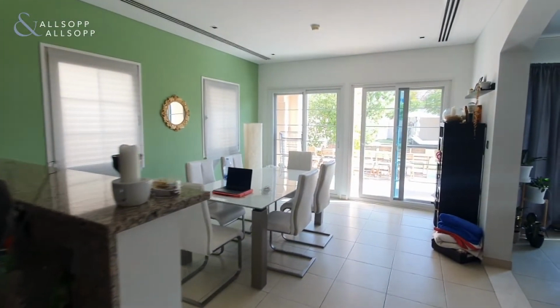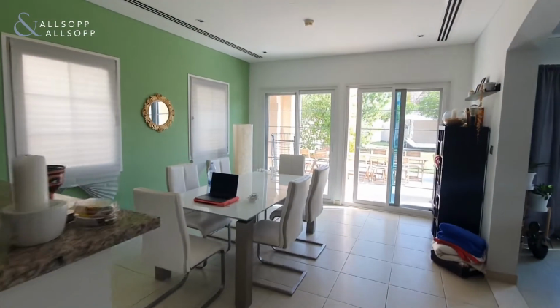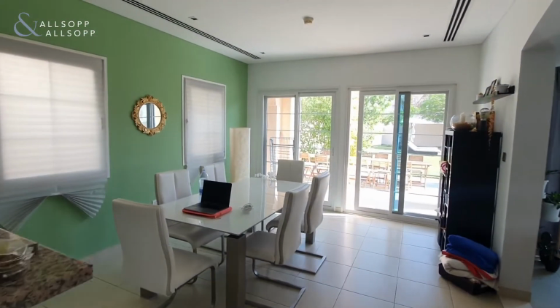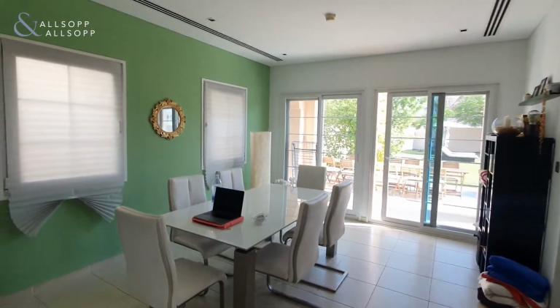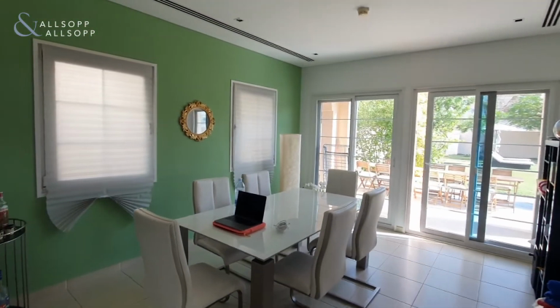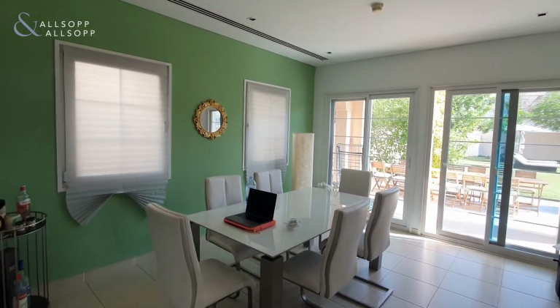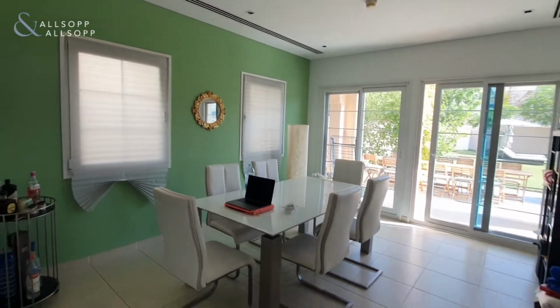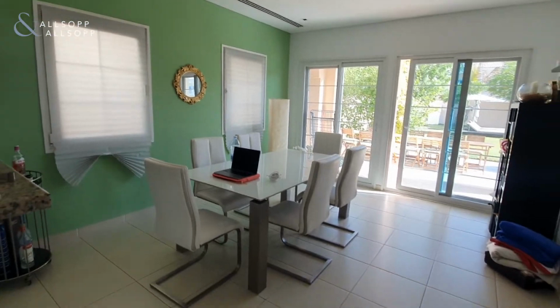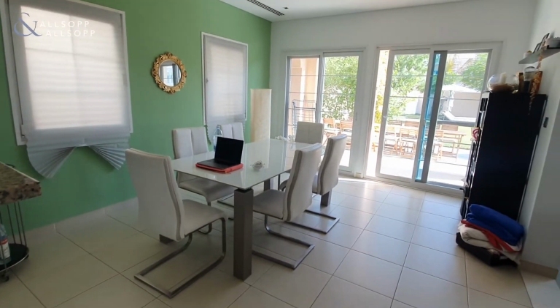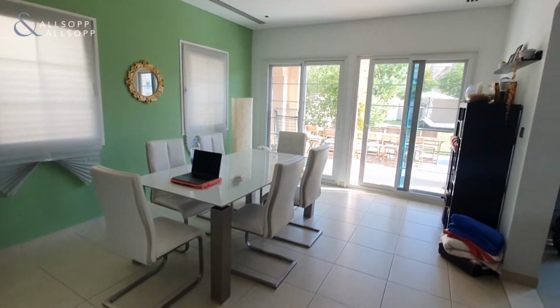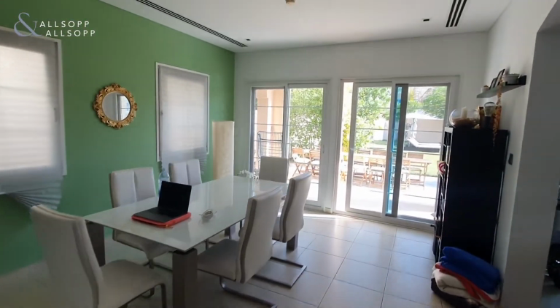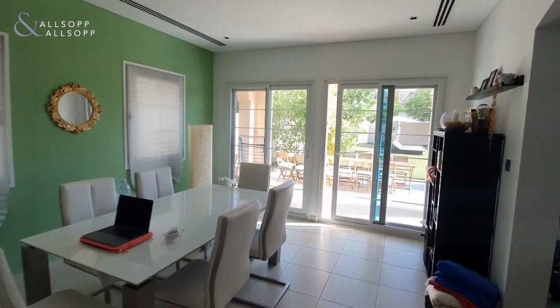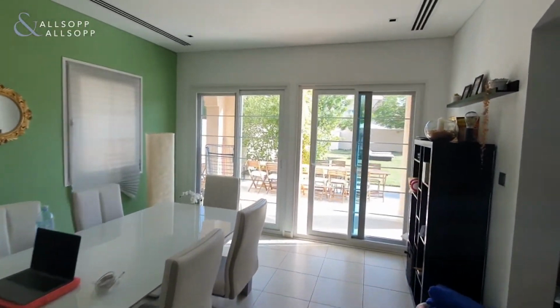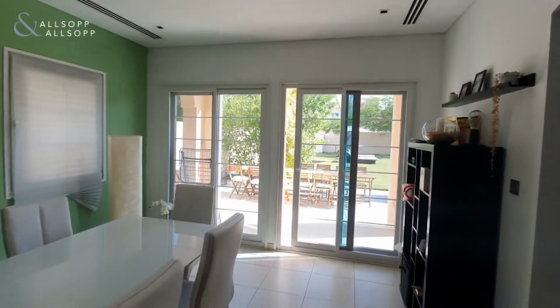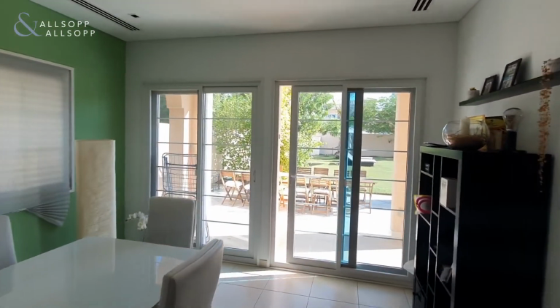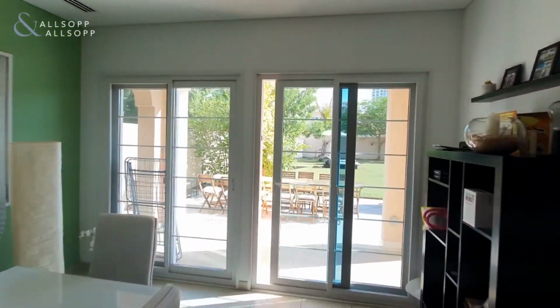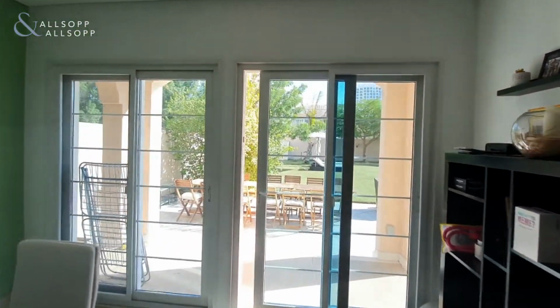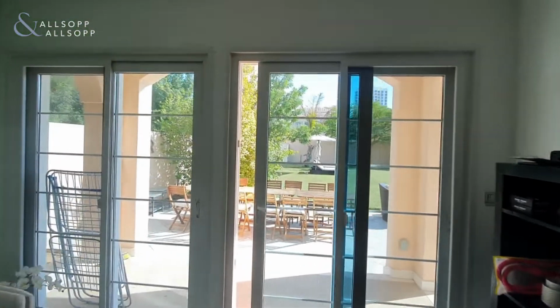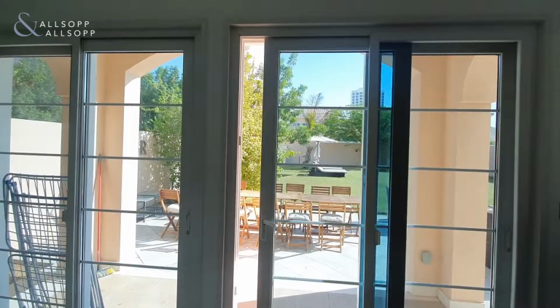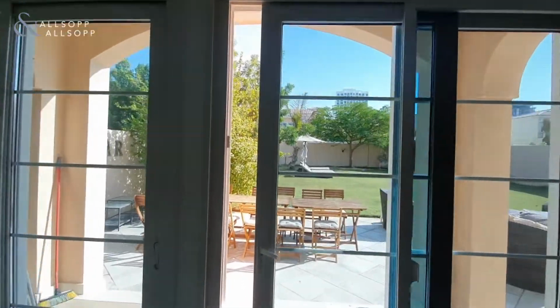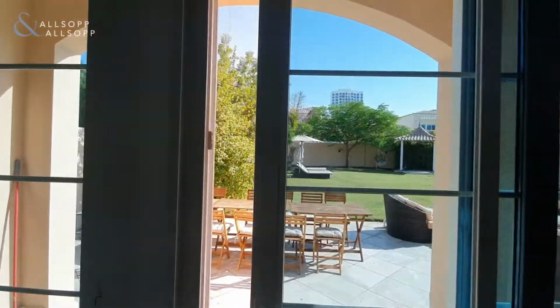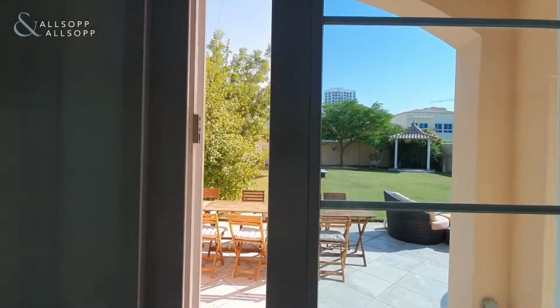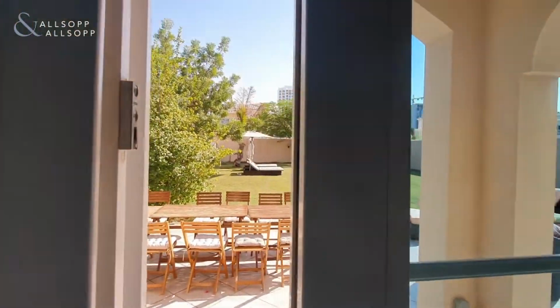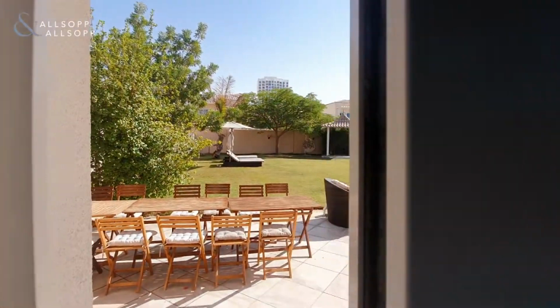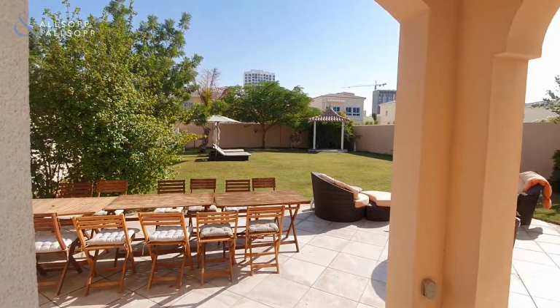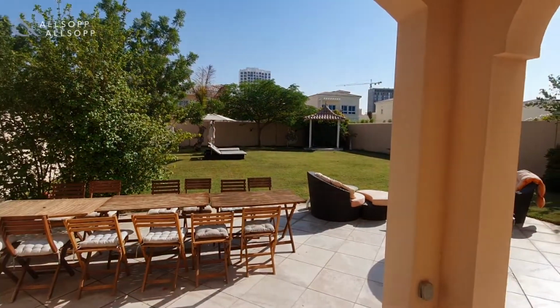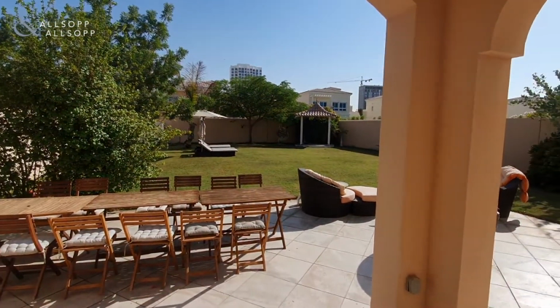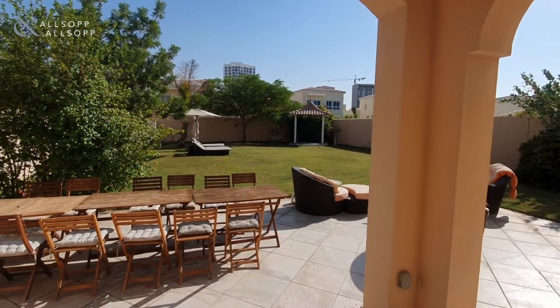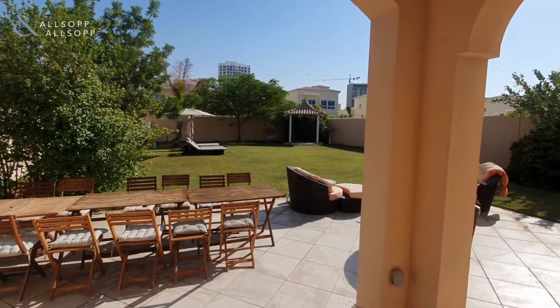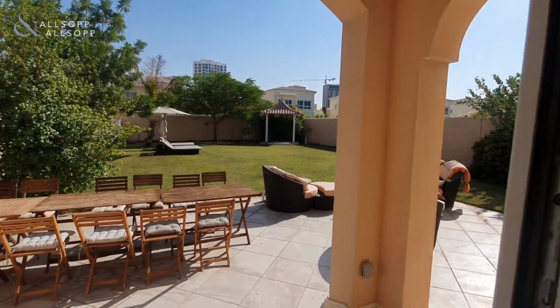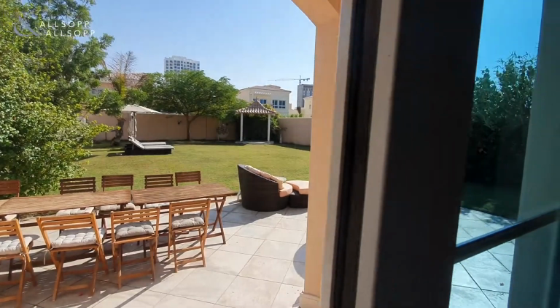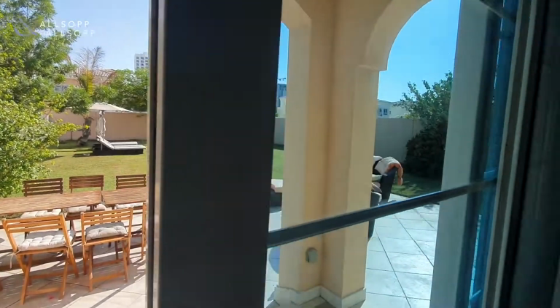Opening out to the dining space, you have the large patio doors out onto the large plot. I'll show you the plot afterwards.